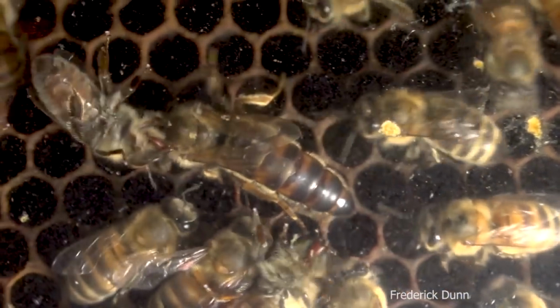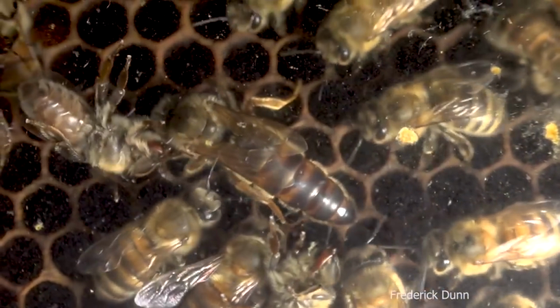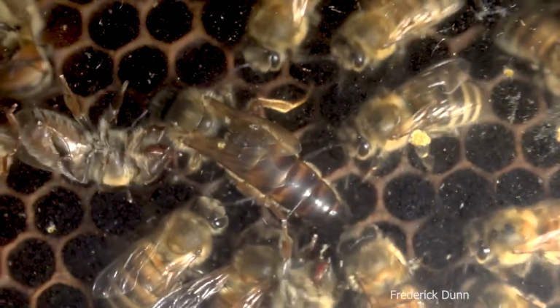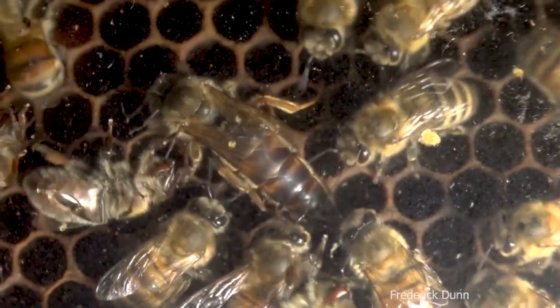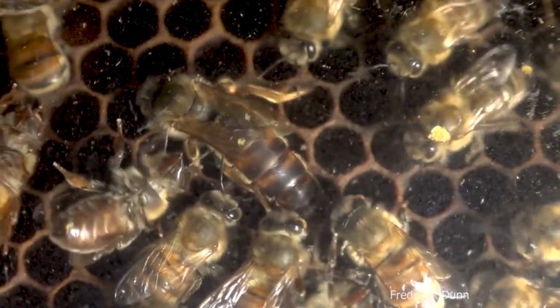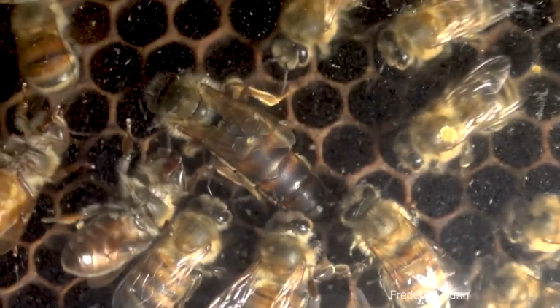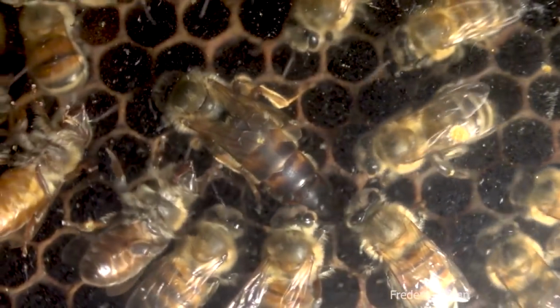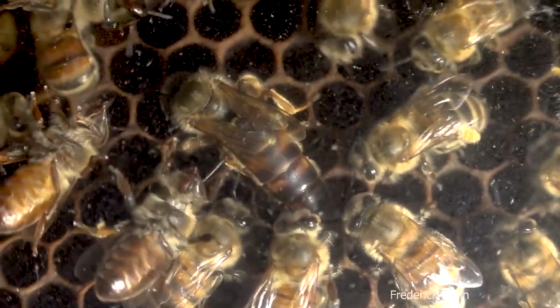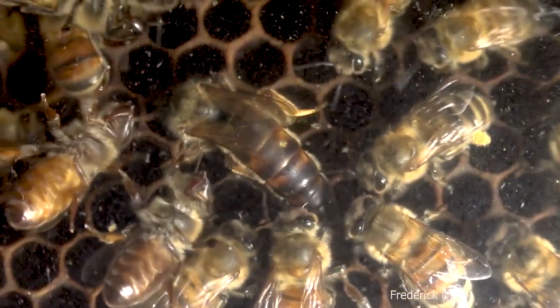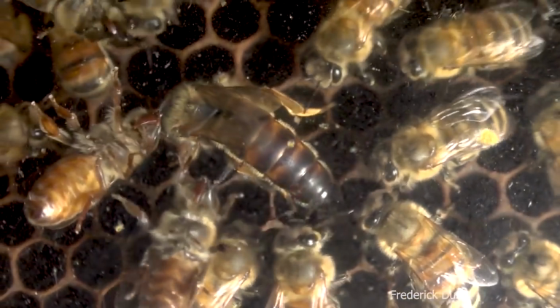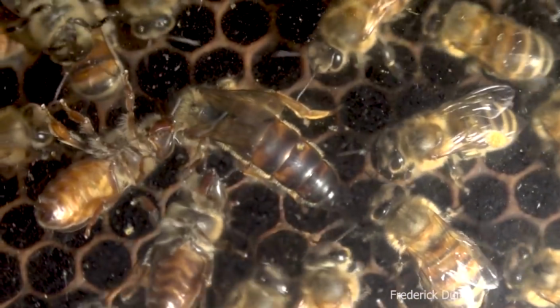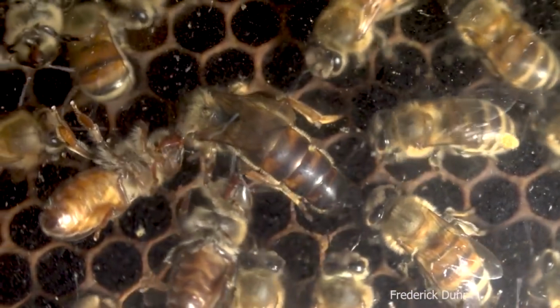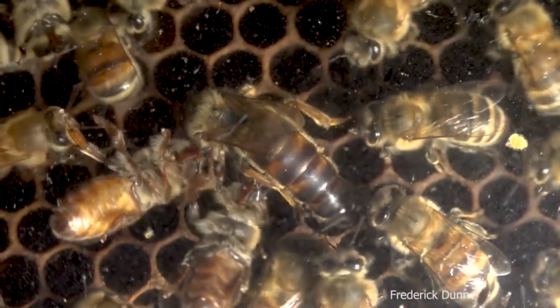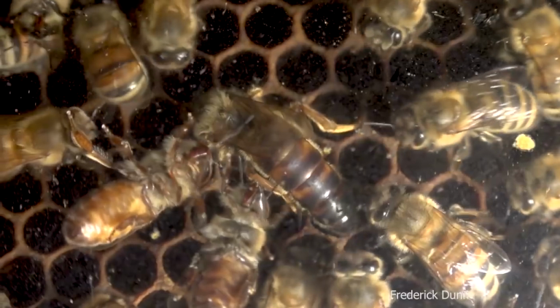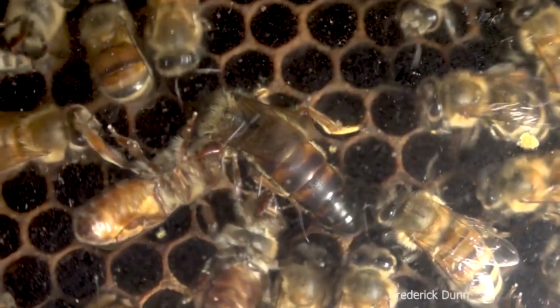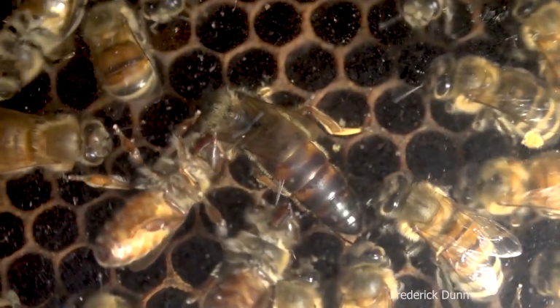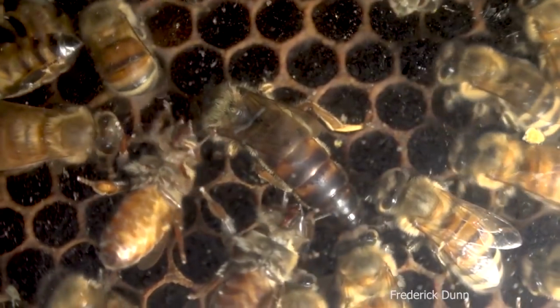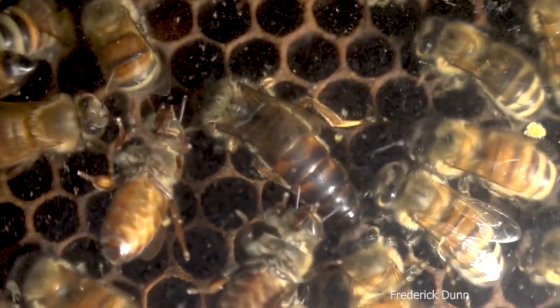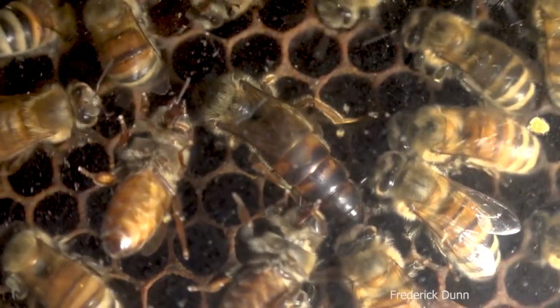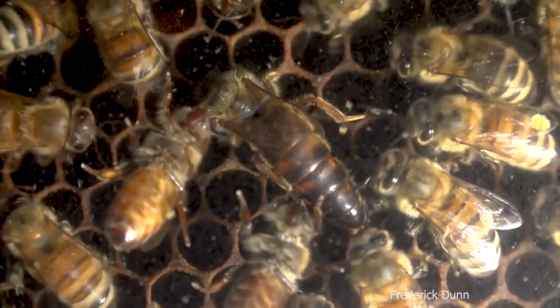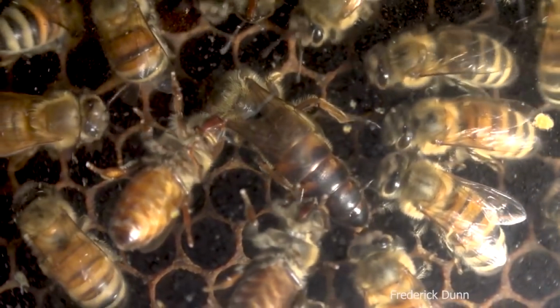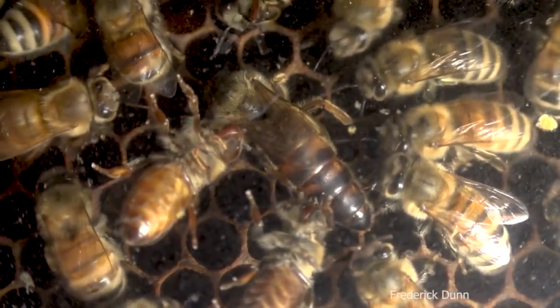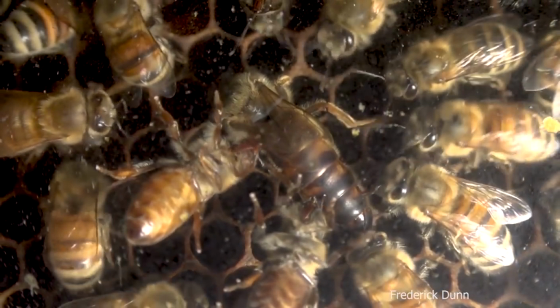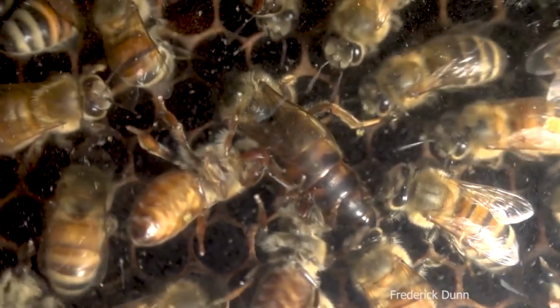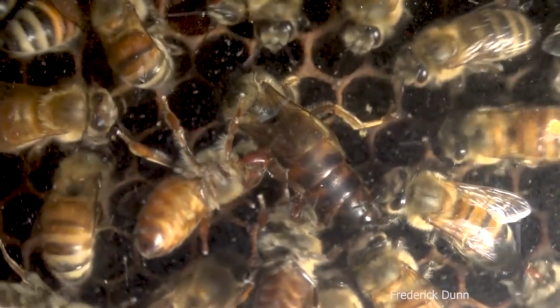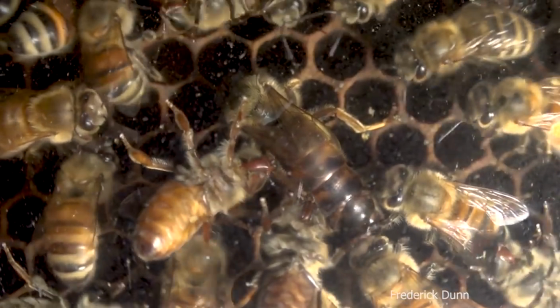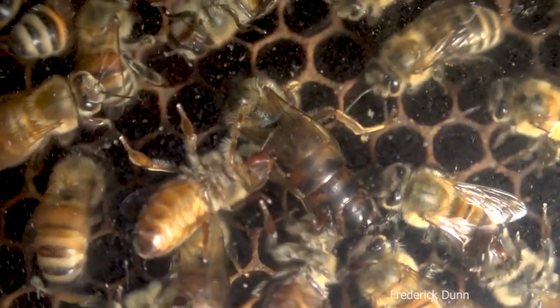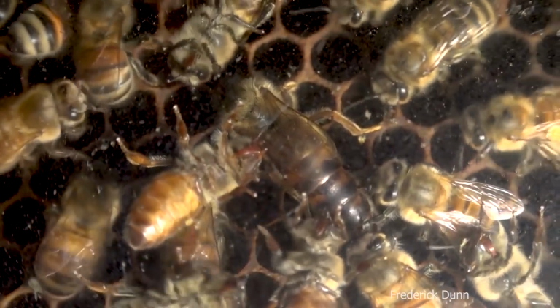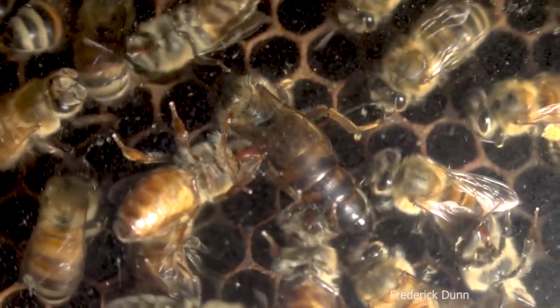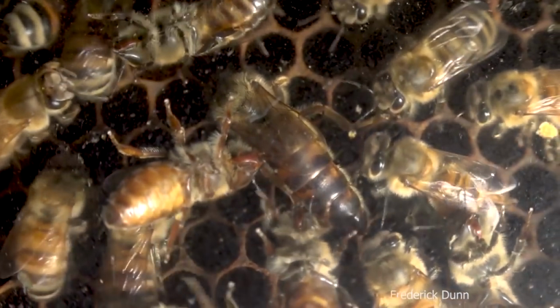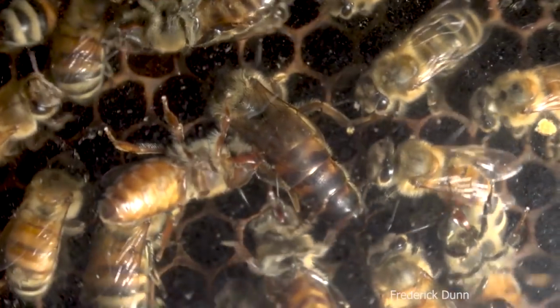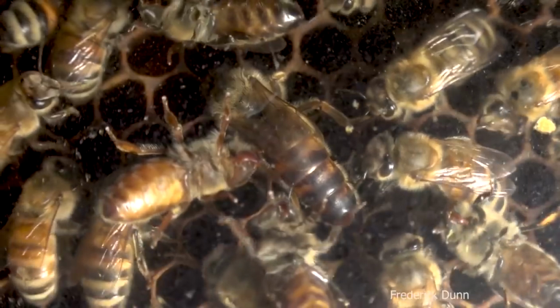The bees seem to be keeping some of those empty cells handy — they're about half size — and I think they're ready to replace the queen any time they feel they need to. But look at this awesome queen — look how long her body is.